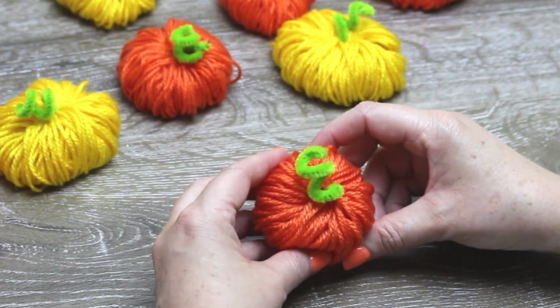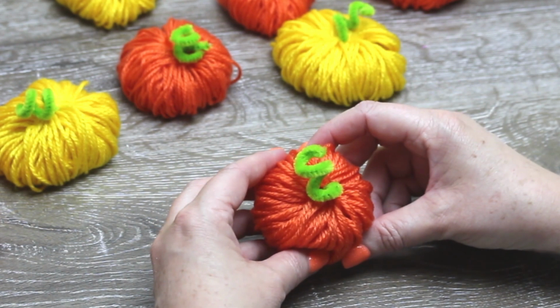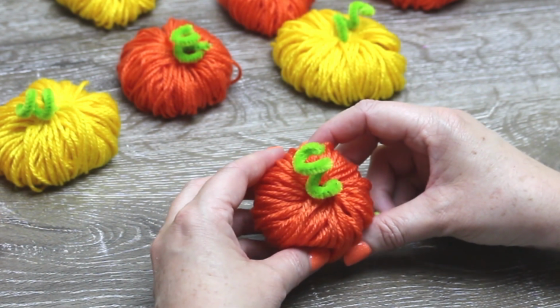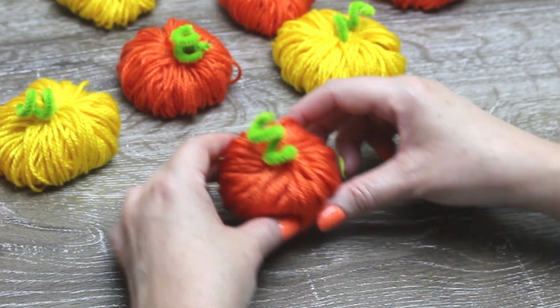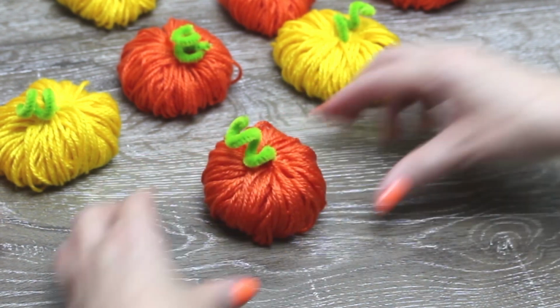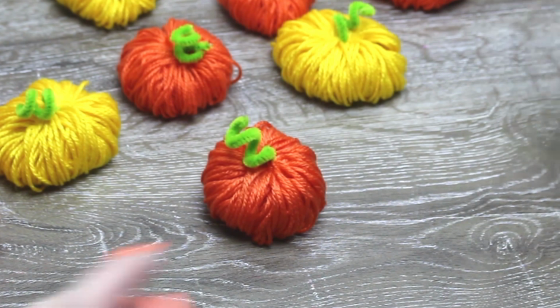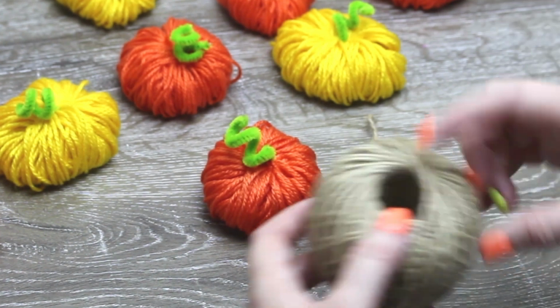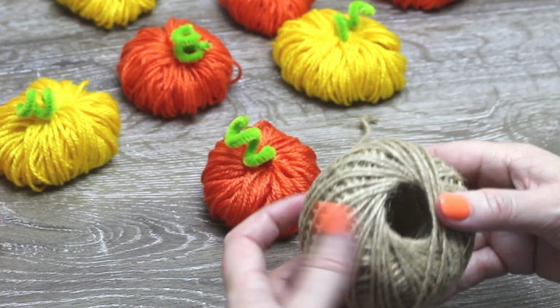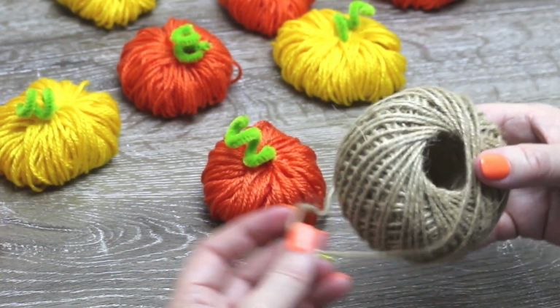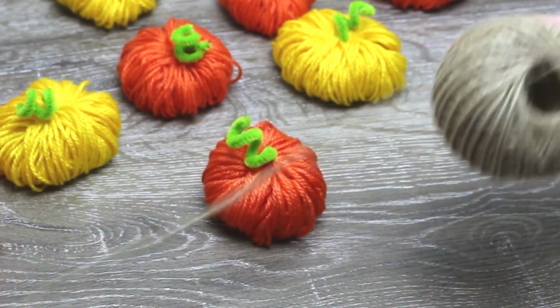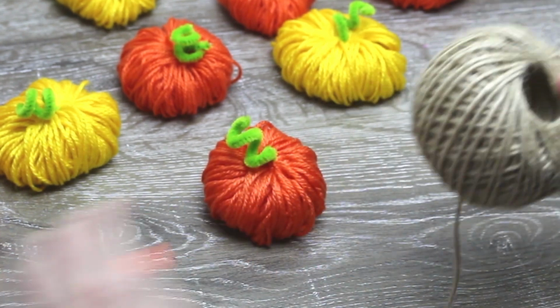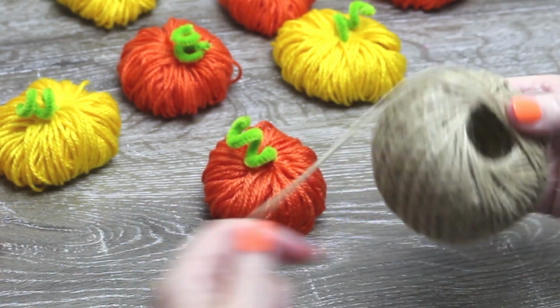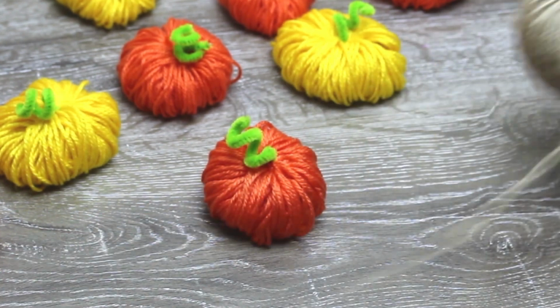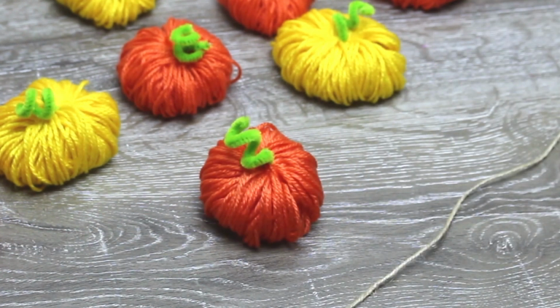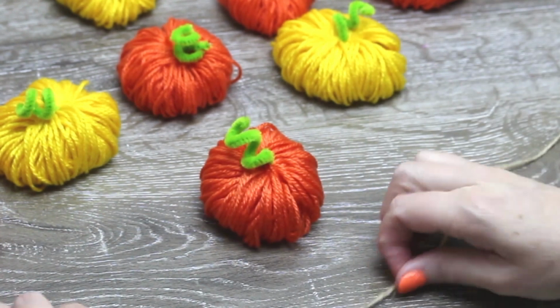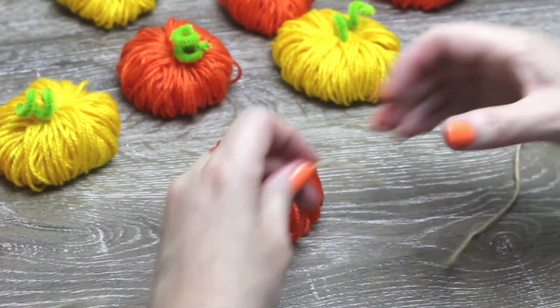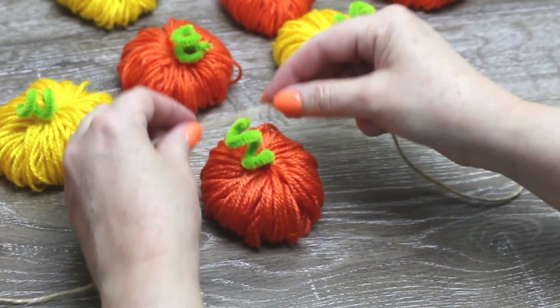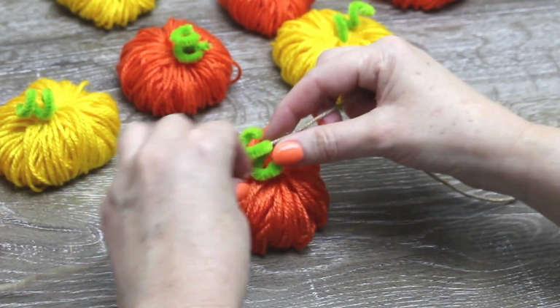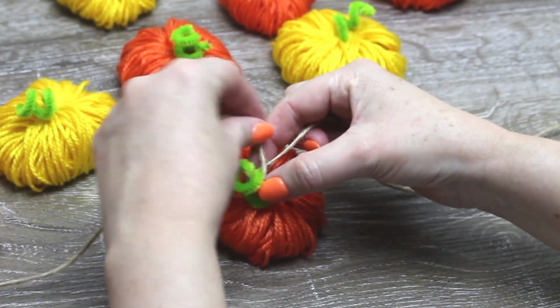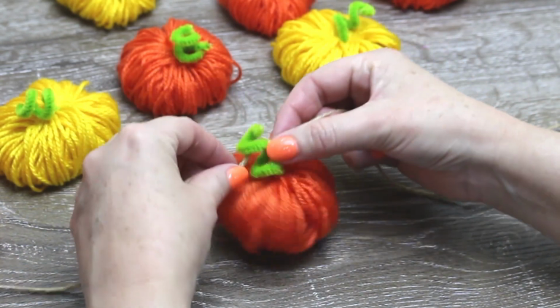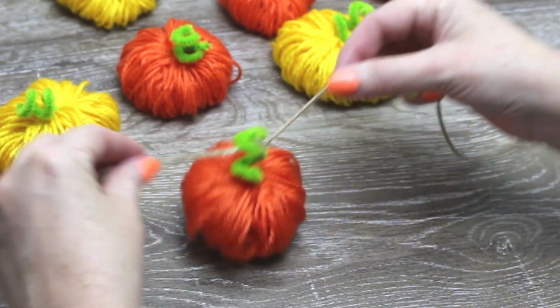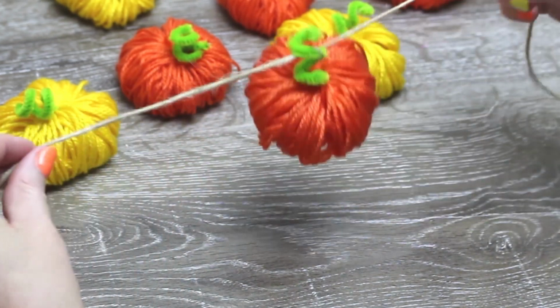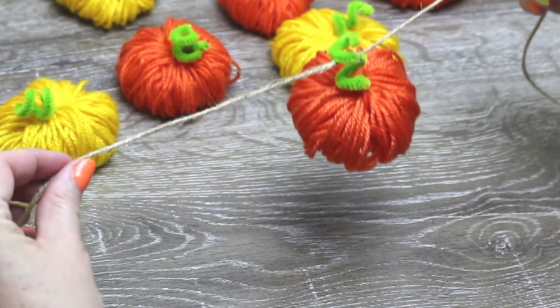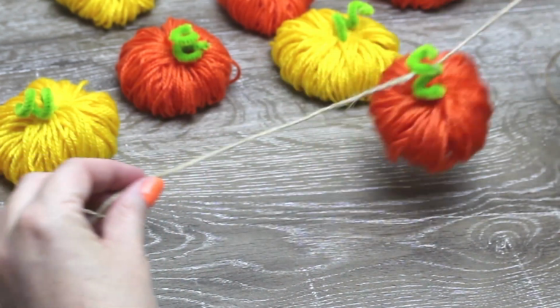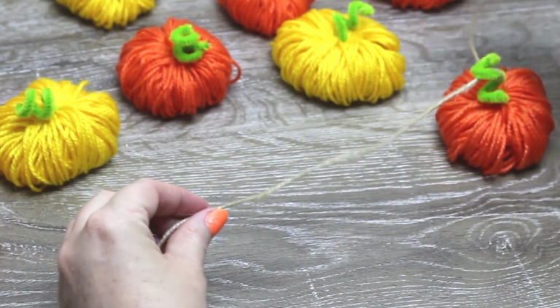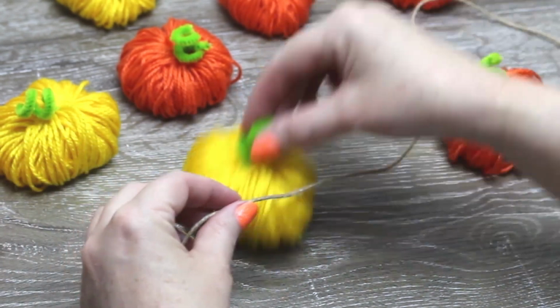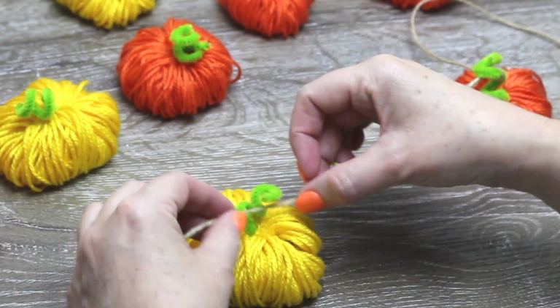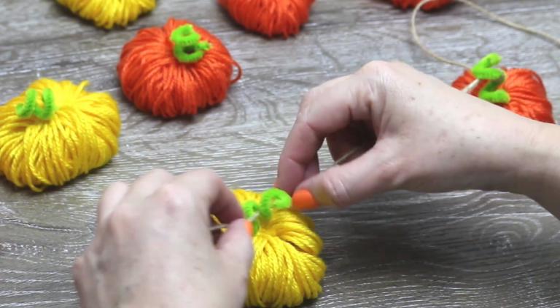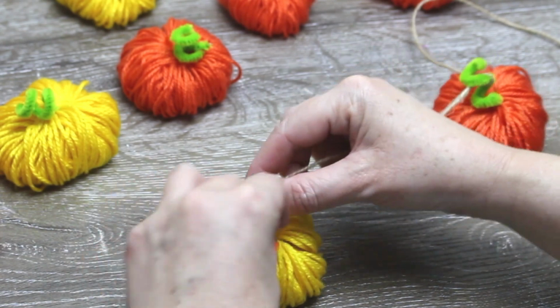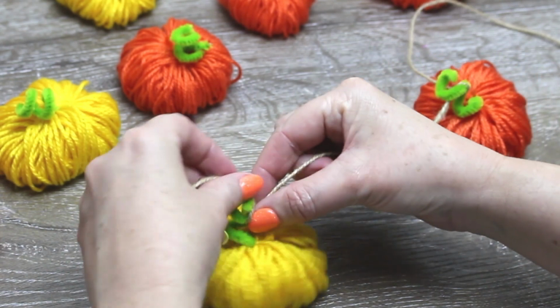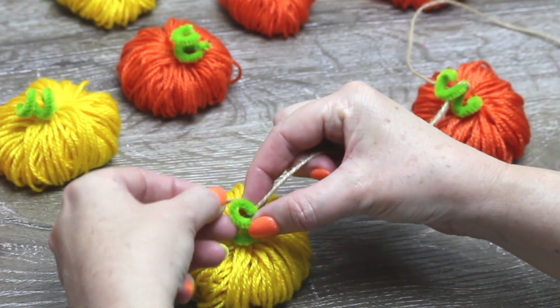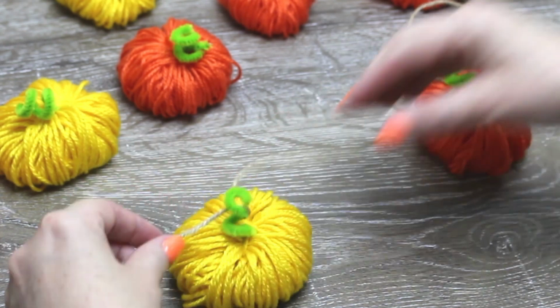If you want to hang them up as a garland, cut a length of your string or twine and tie or wrap them around the pipe cleaner stems. As you can see, these yarn pumpkins were so easy to make and I really like mixing up the colours.